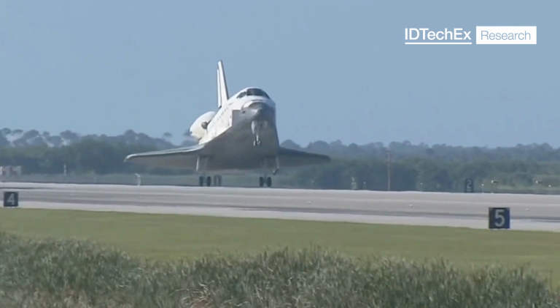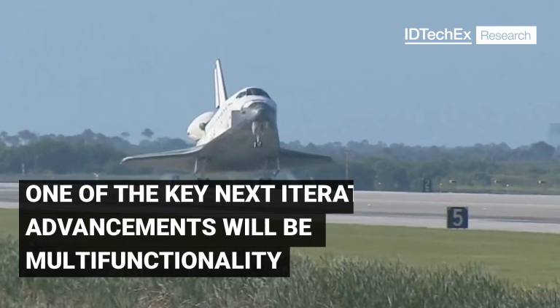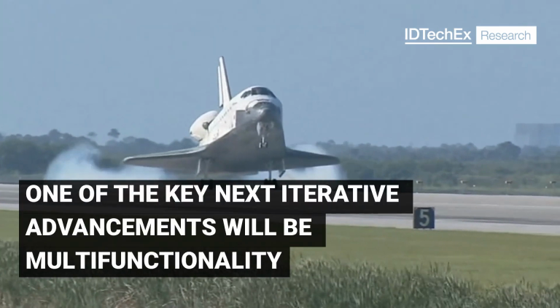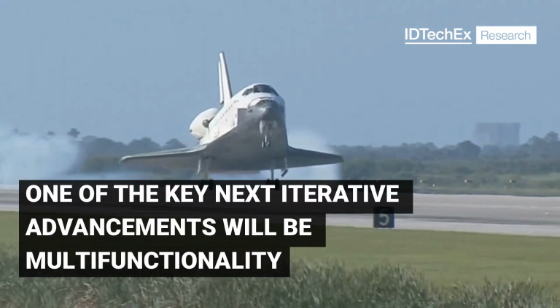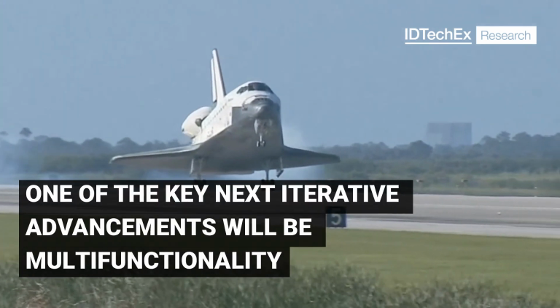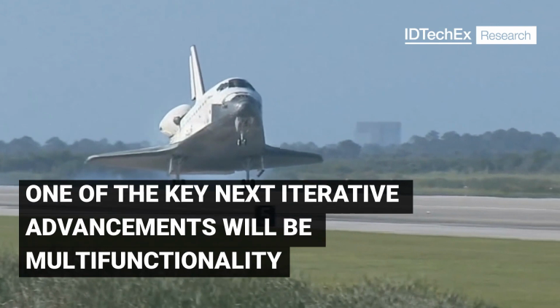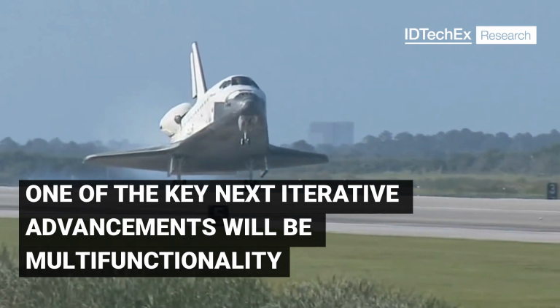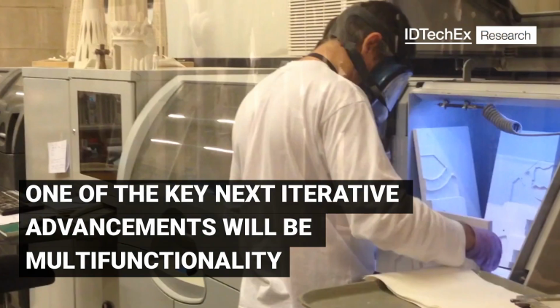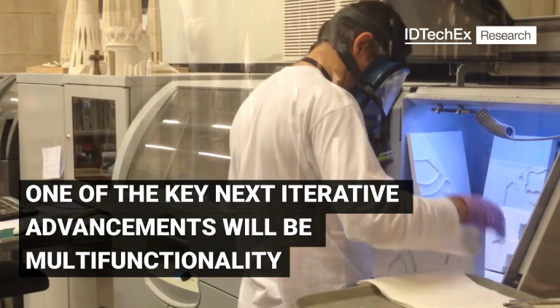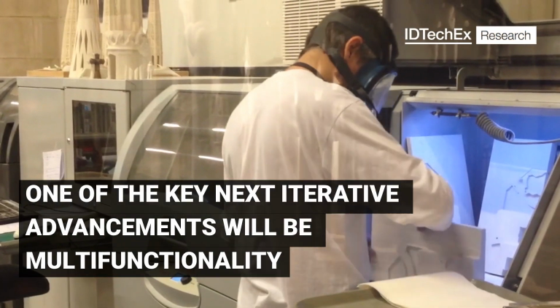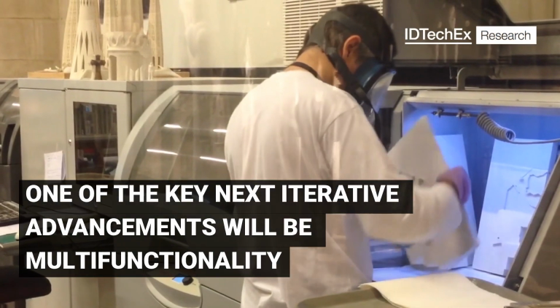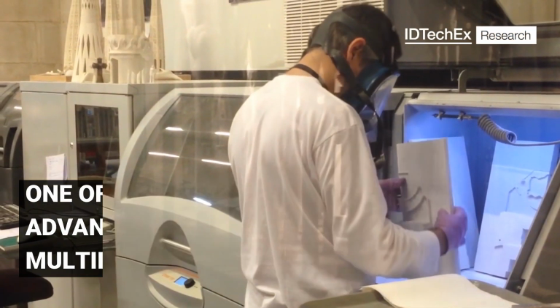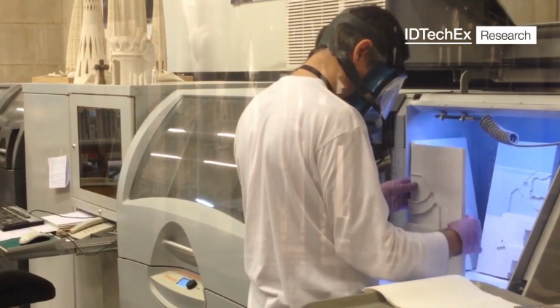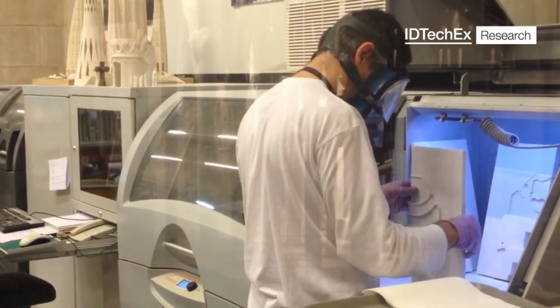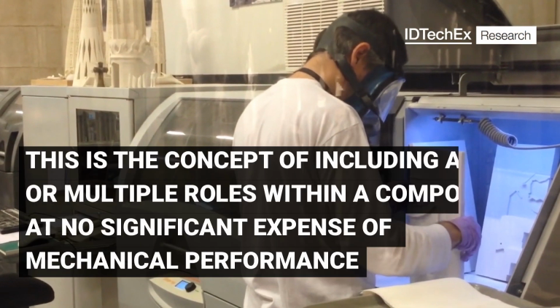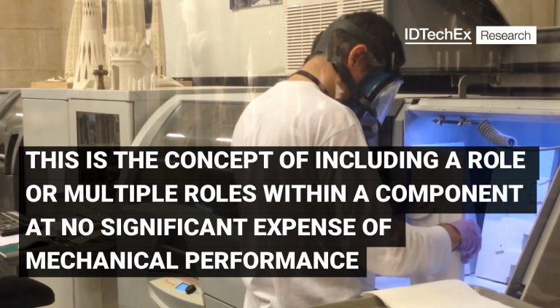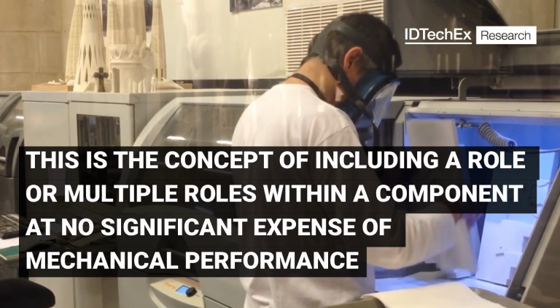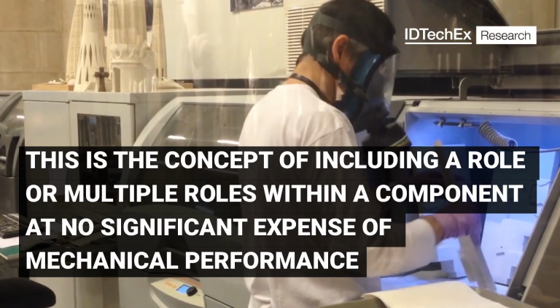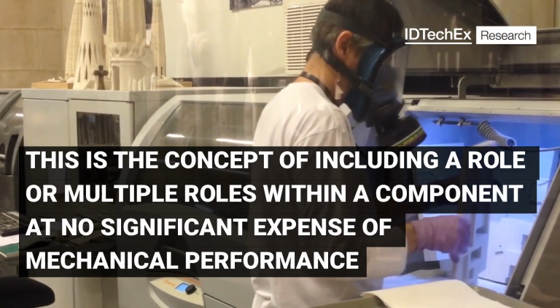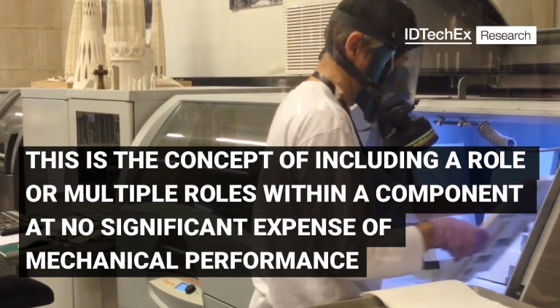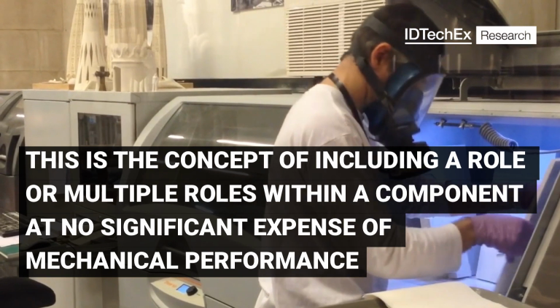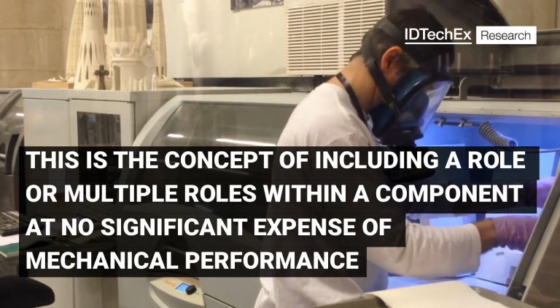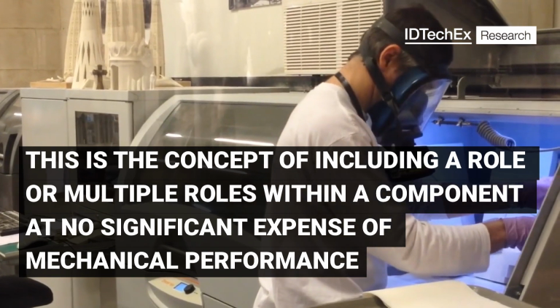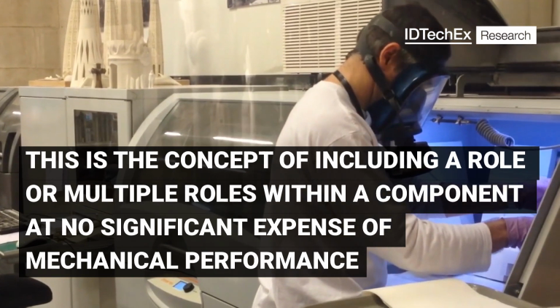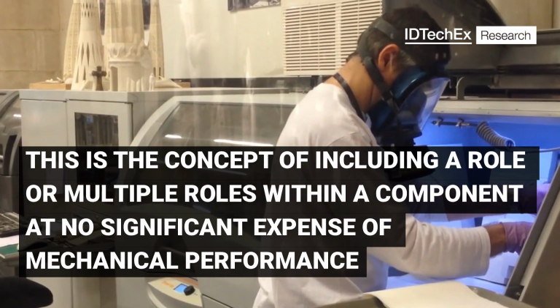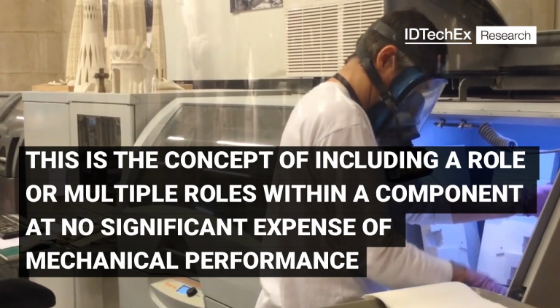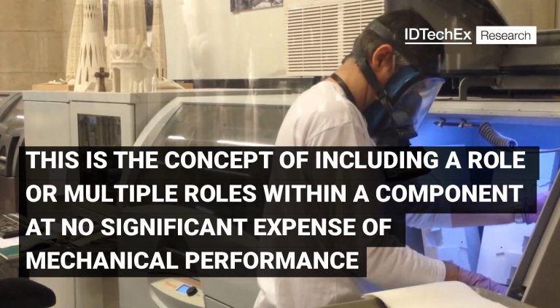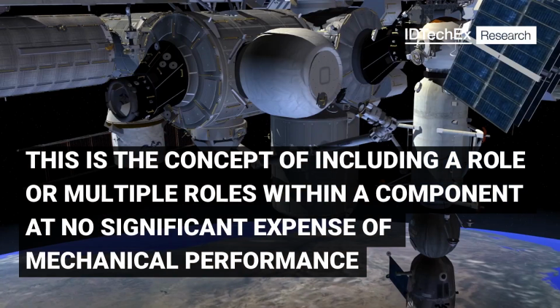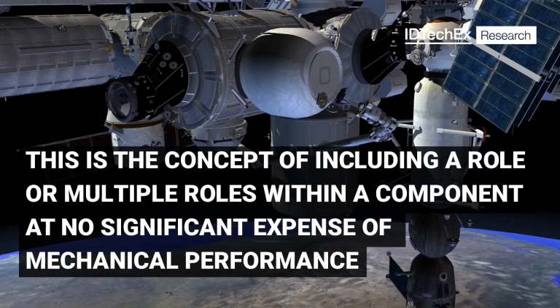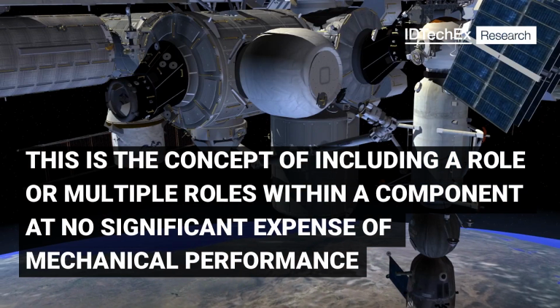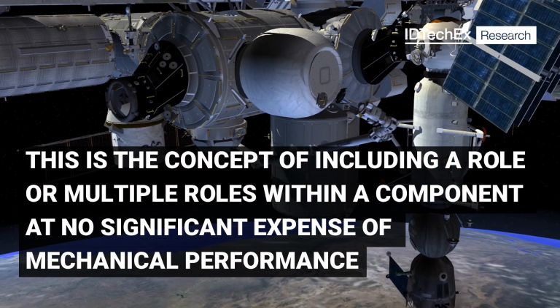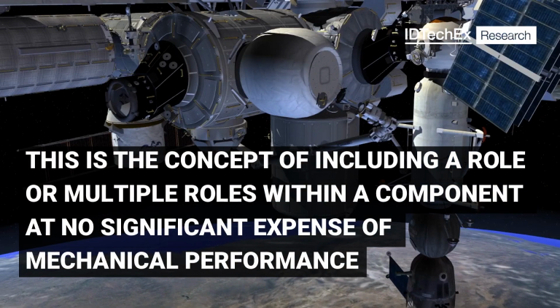One of the key next iterative advancements will be multifunctionality. This is the concept of including a role or multiple roles within a component at no significant expense to mechanical performance.